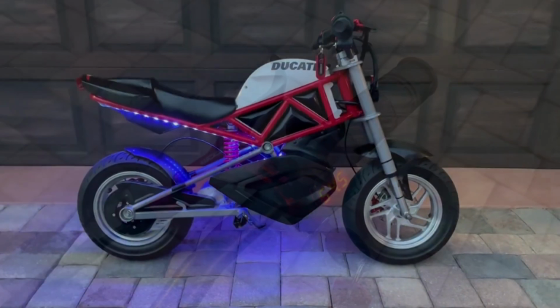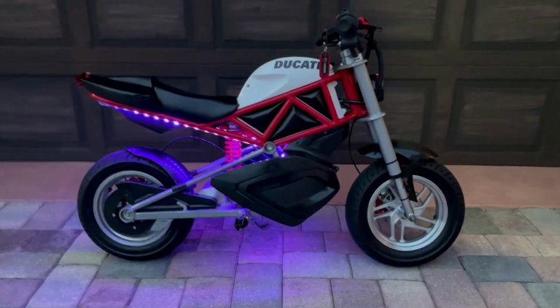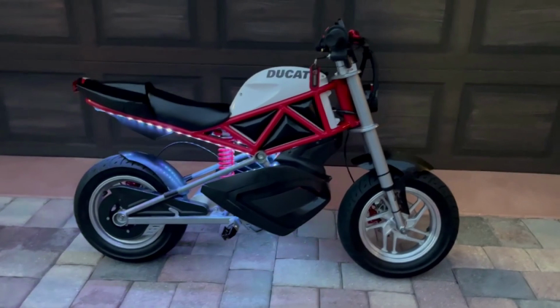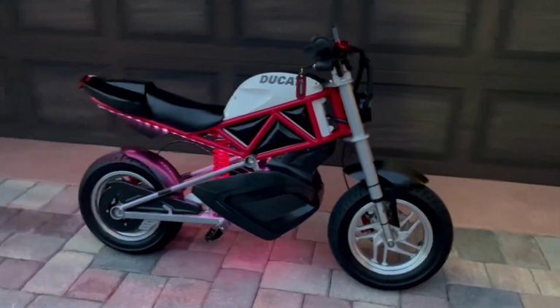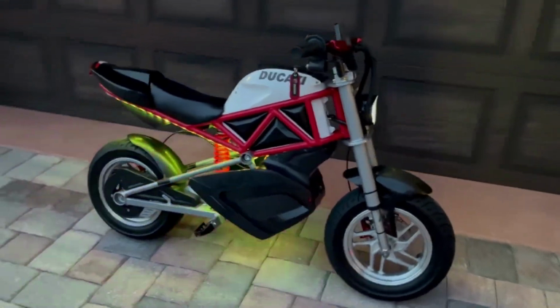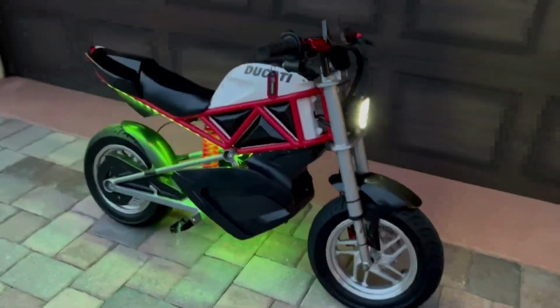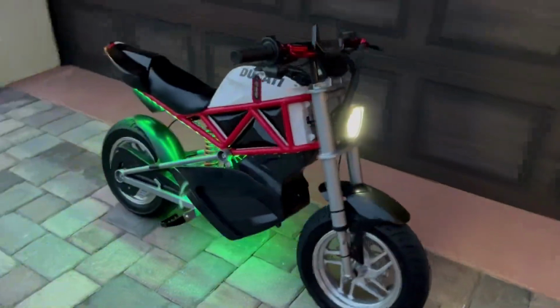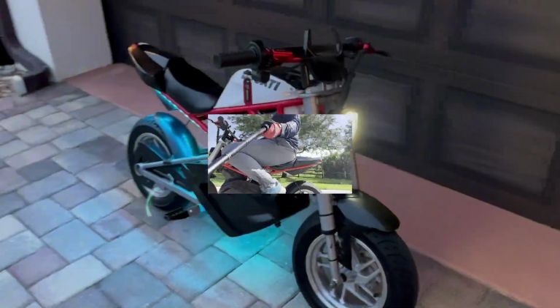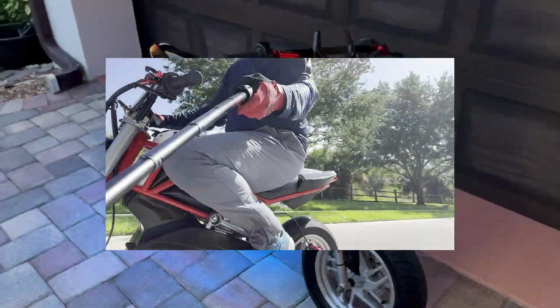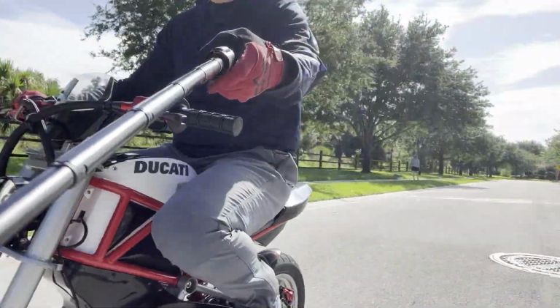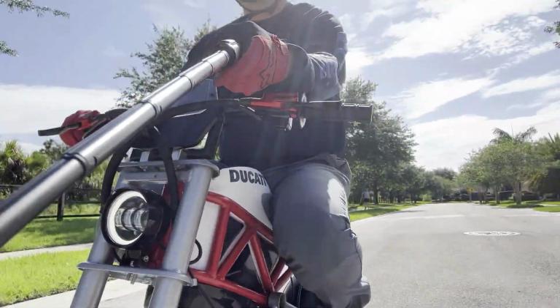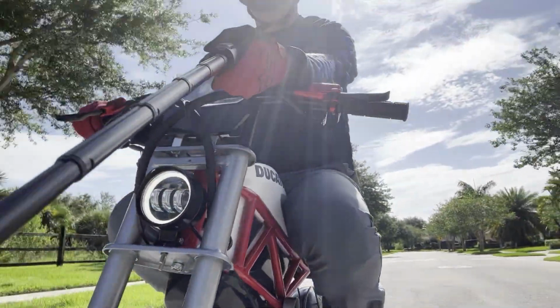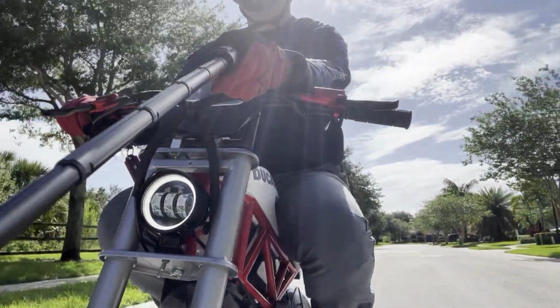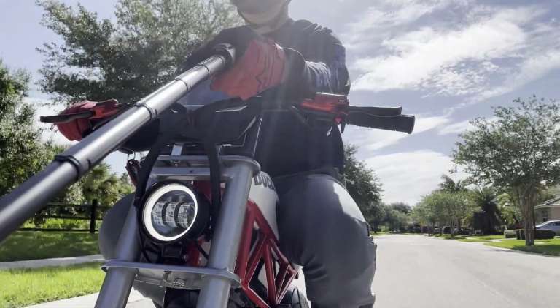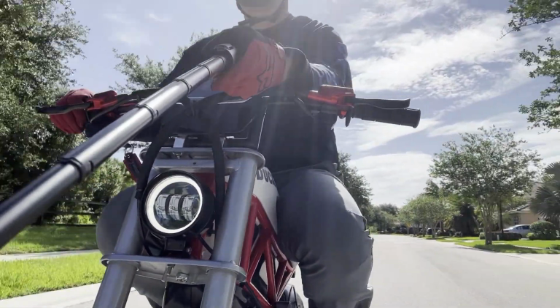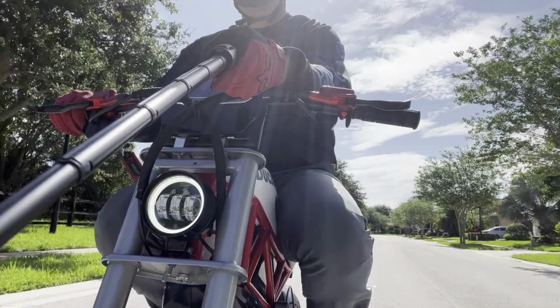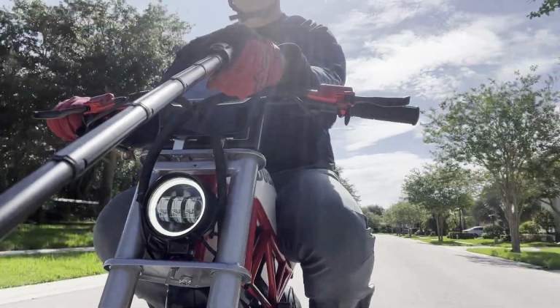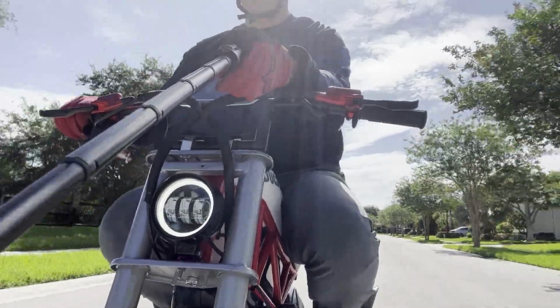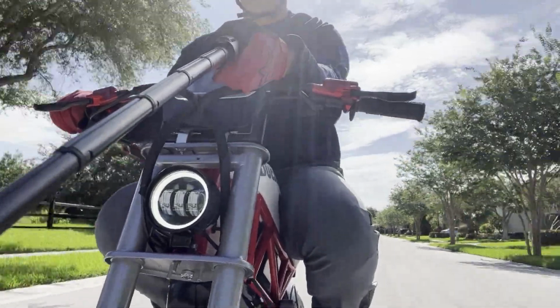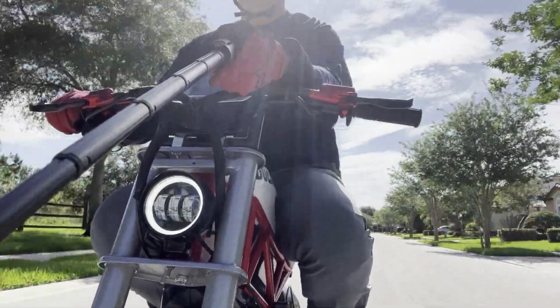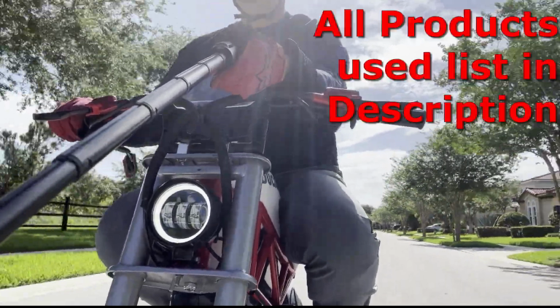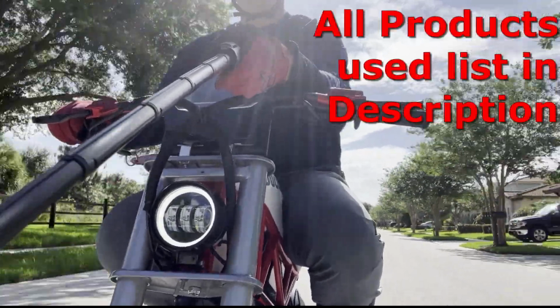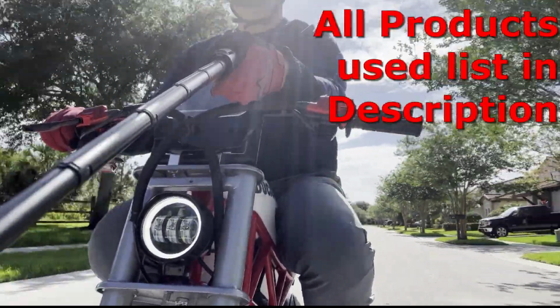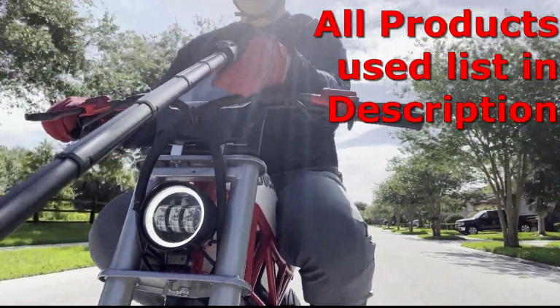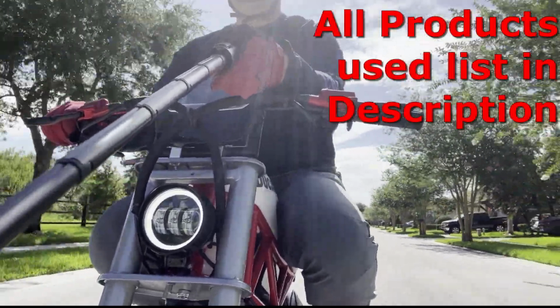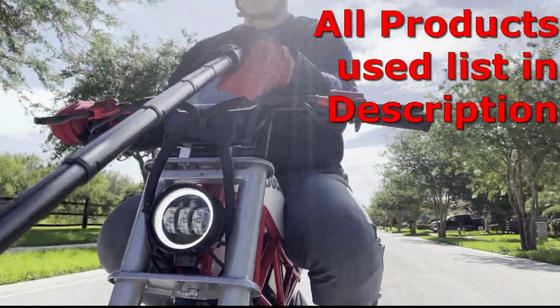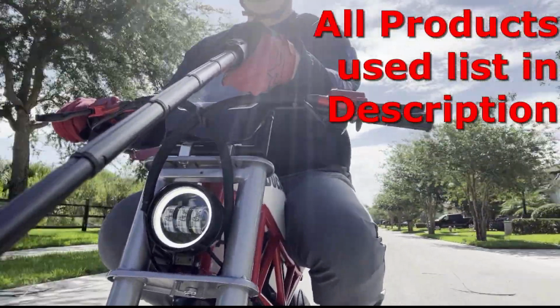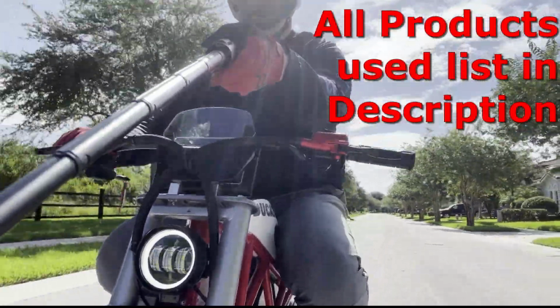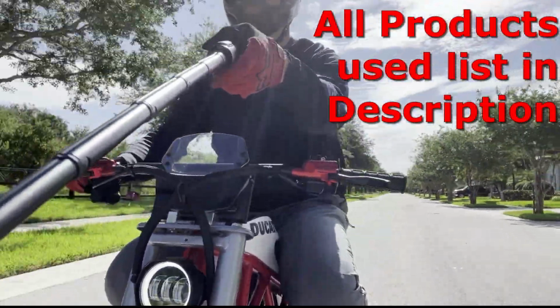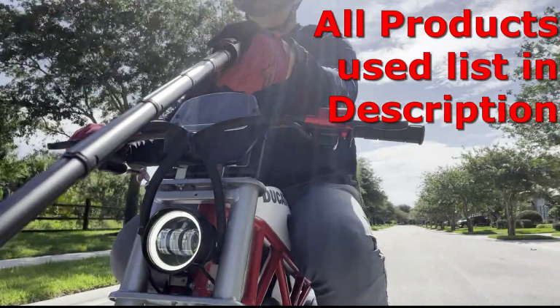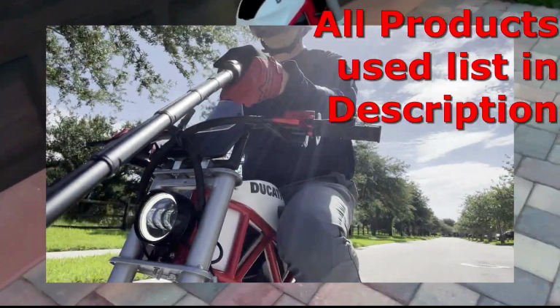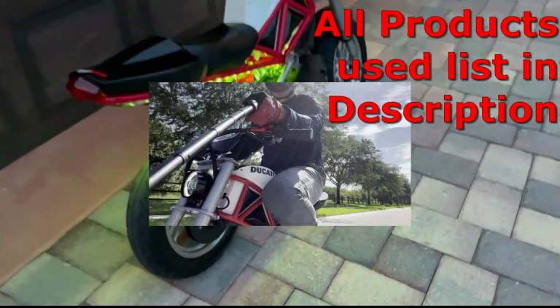Quick video here to show you what I did to upgrade this Razor RSF 650 to a Ducati Monster tribute bike. All the products used are linked in the description below, so let's get into some of the details.